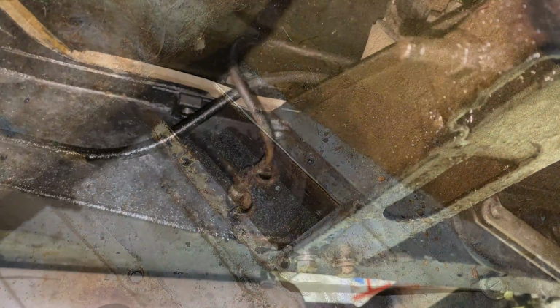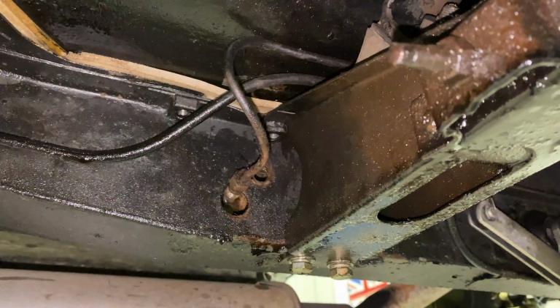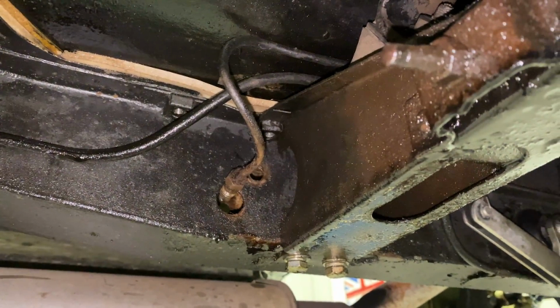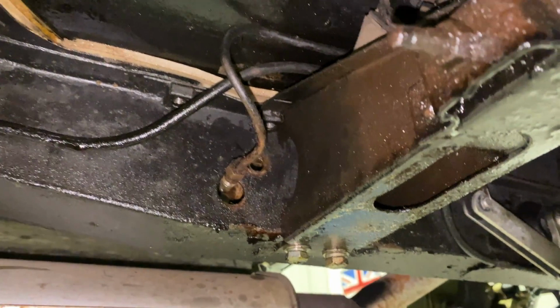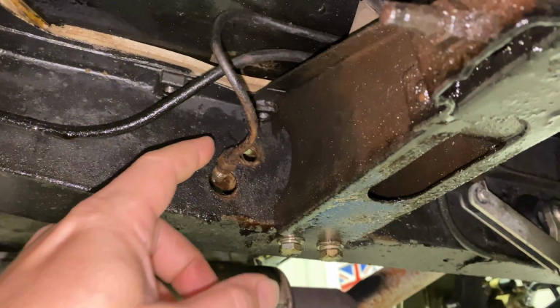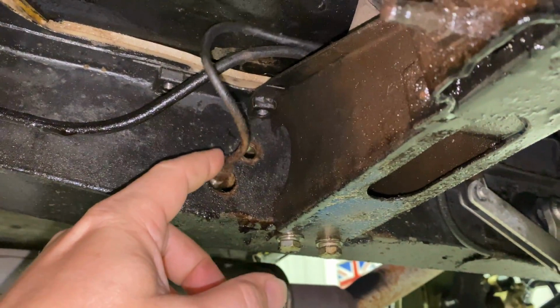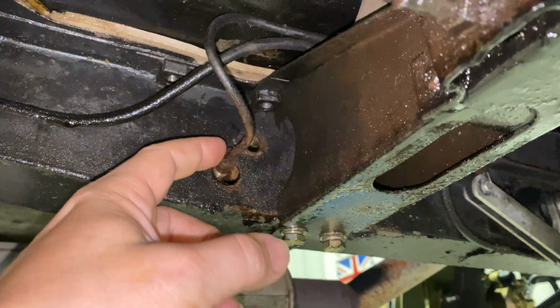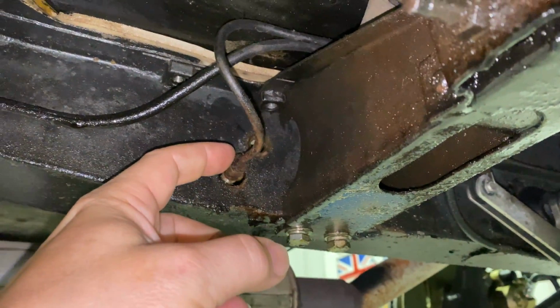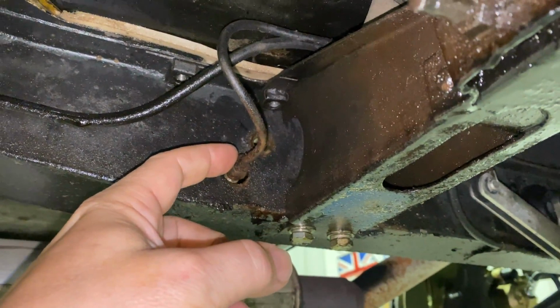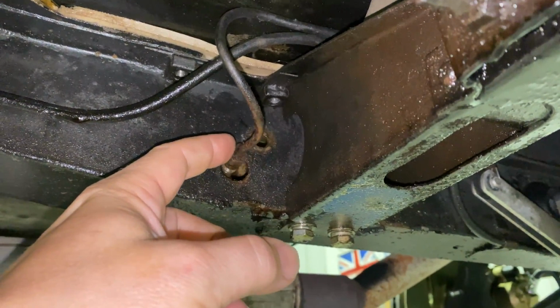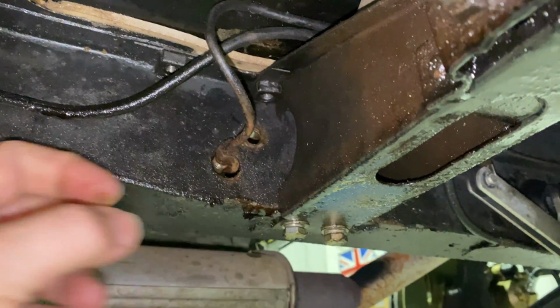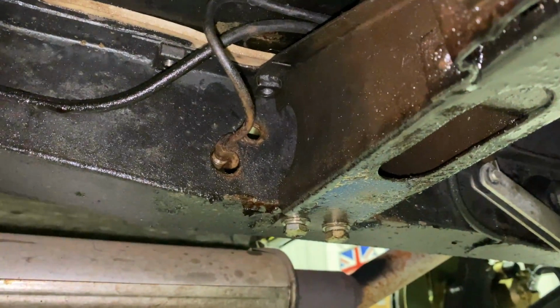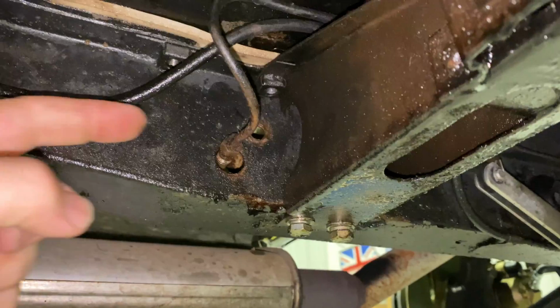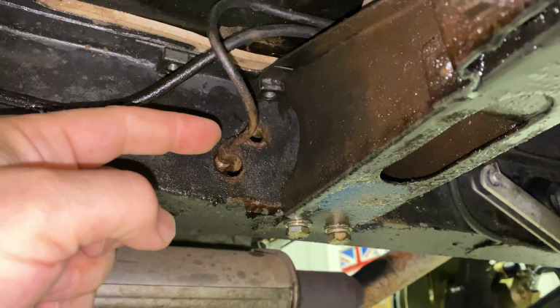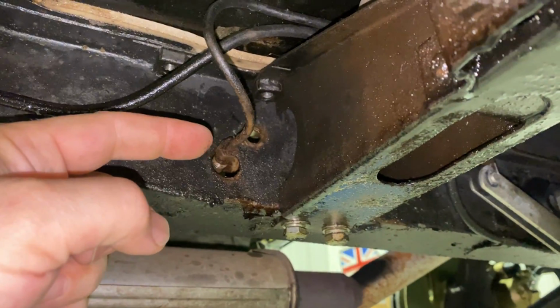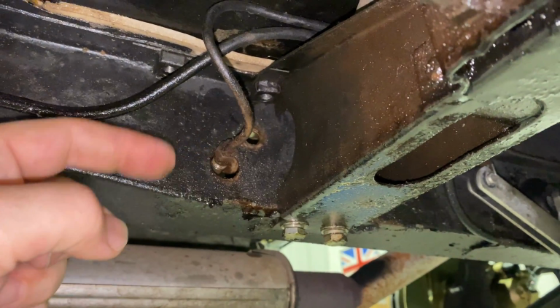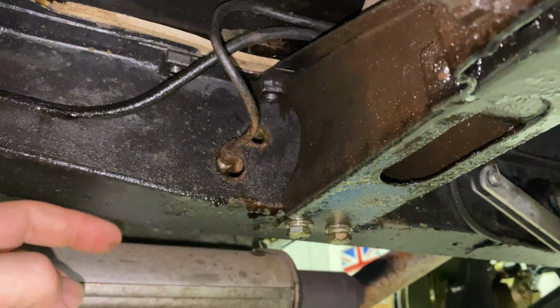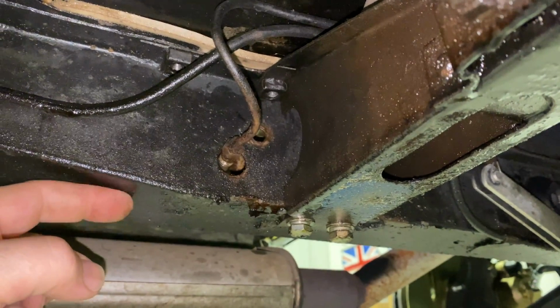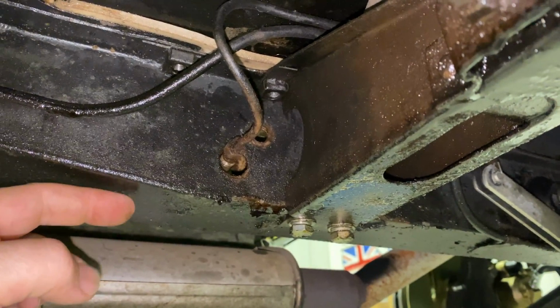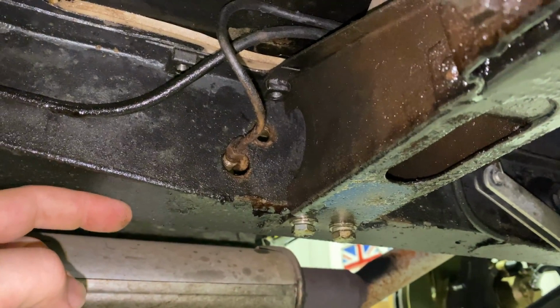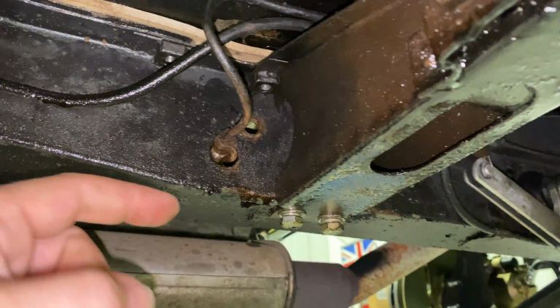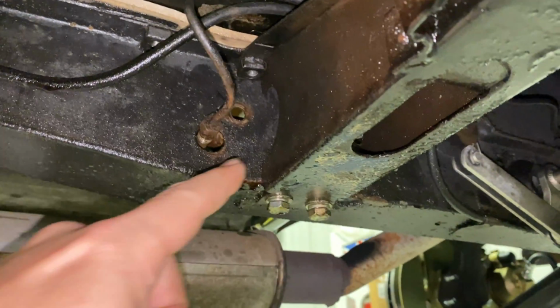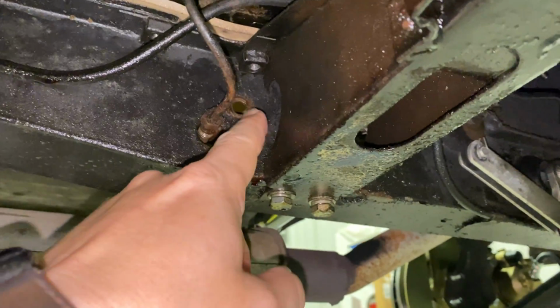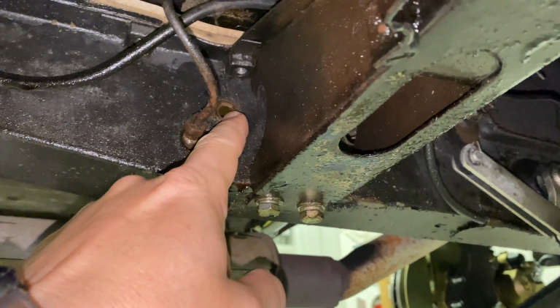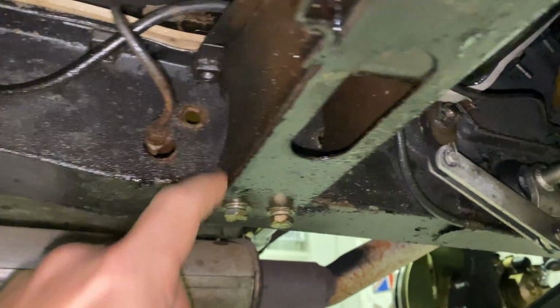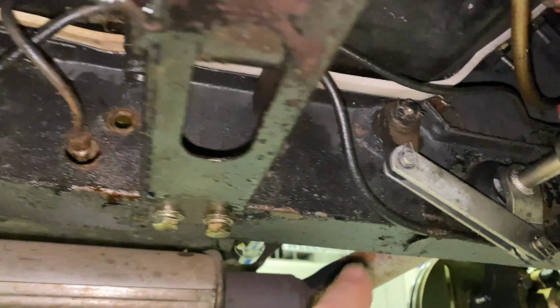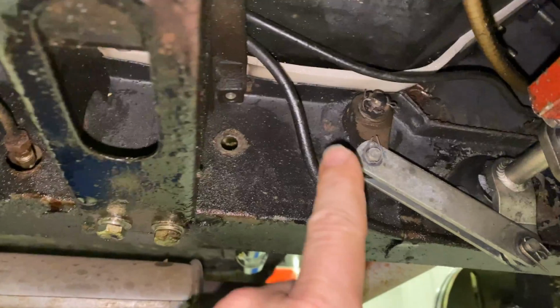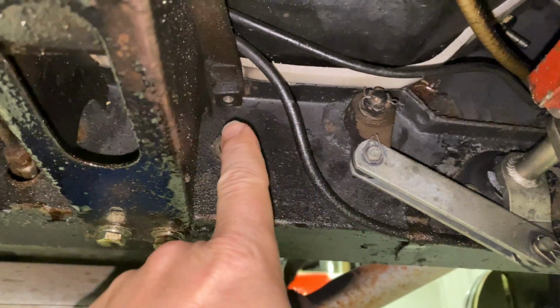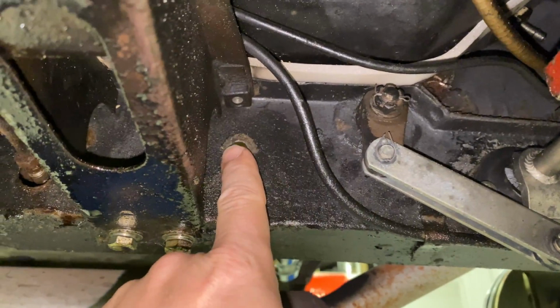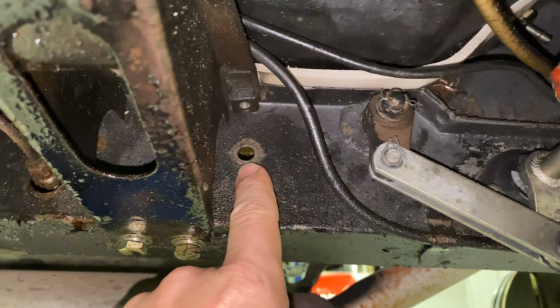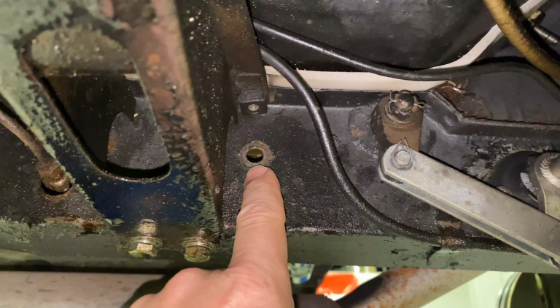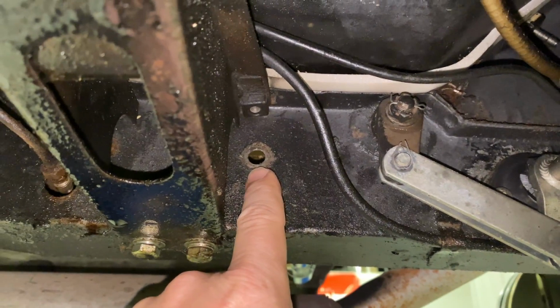Not only does the master cylinder have a brake line that comes in from the side, it also has one coming in from the back inside of the frame rail. Then there are two bolts that pass through the frame and through the master cylinder.